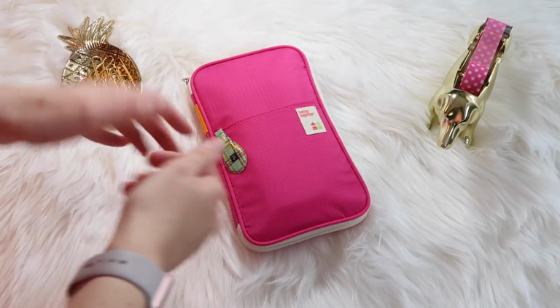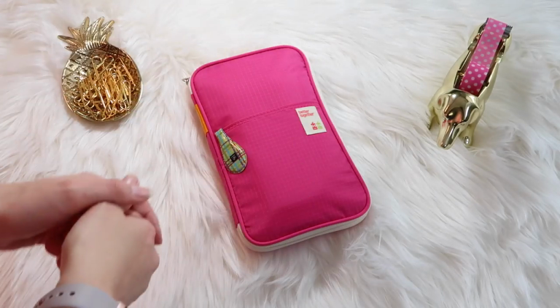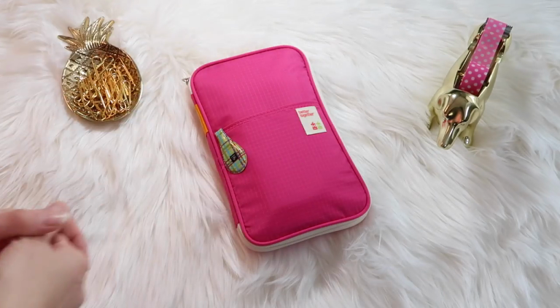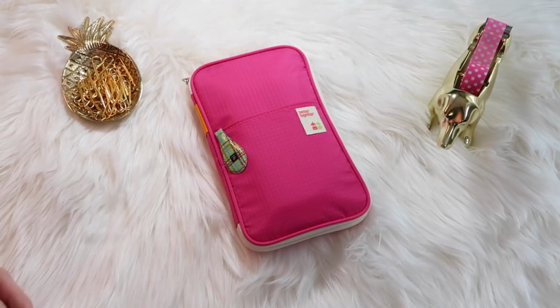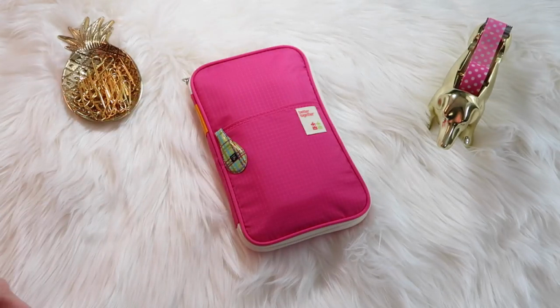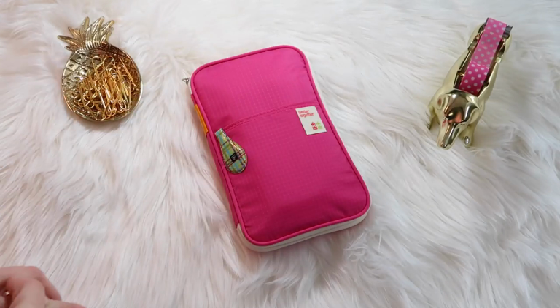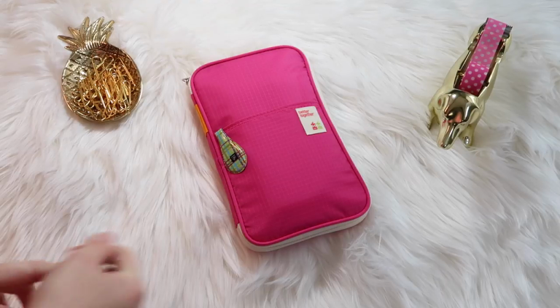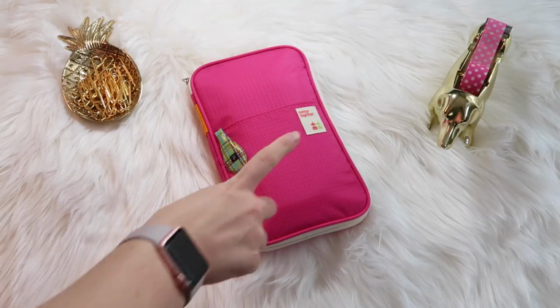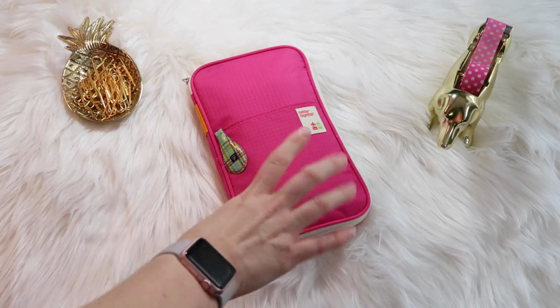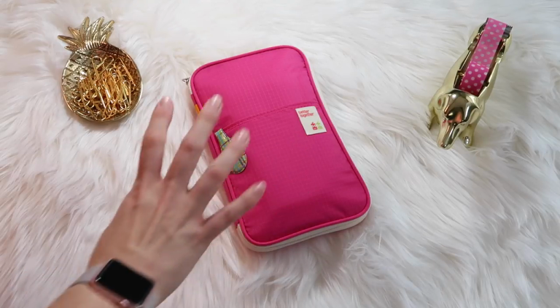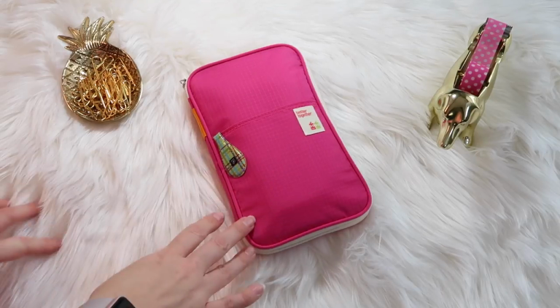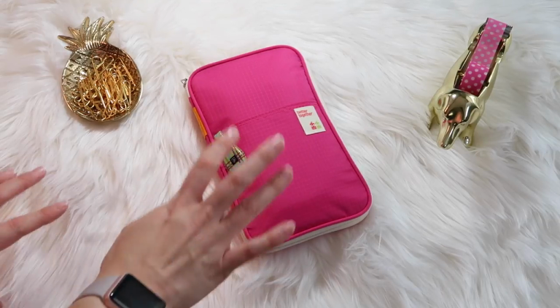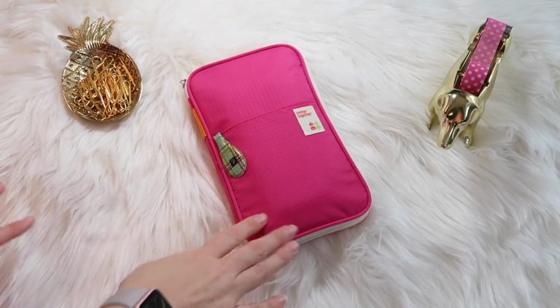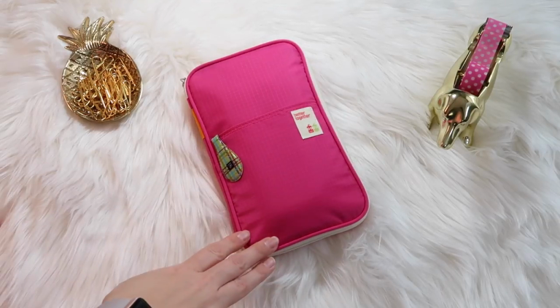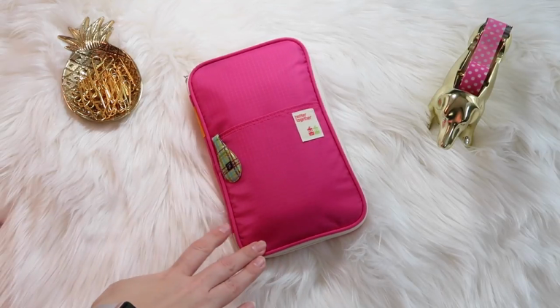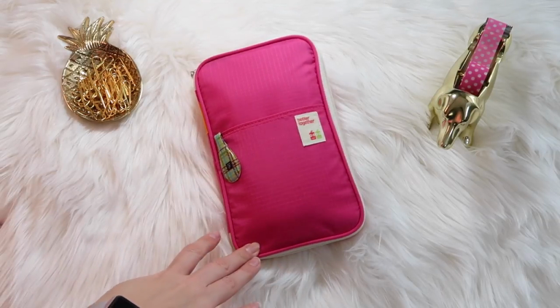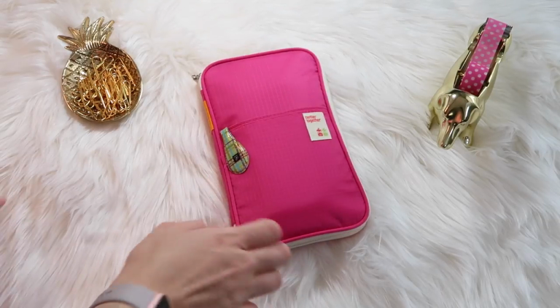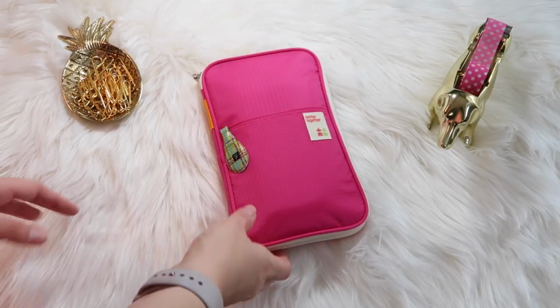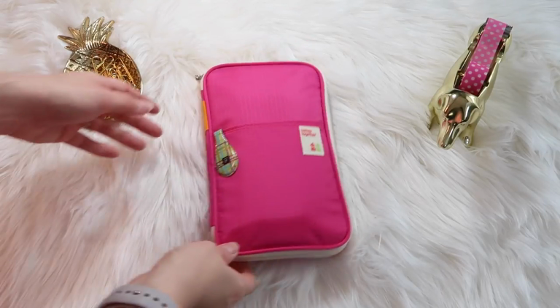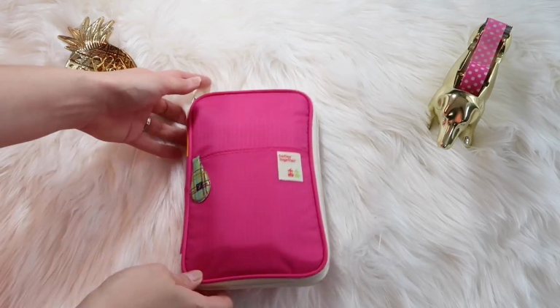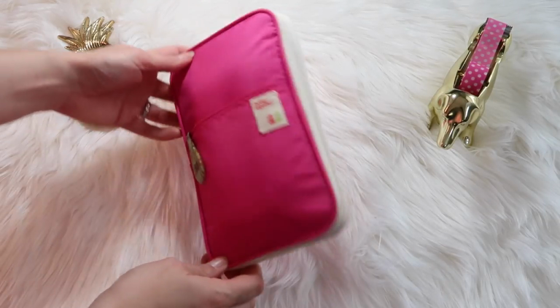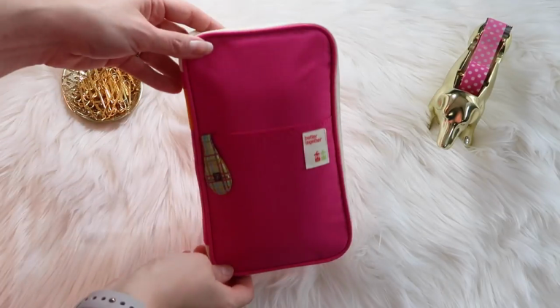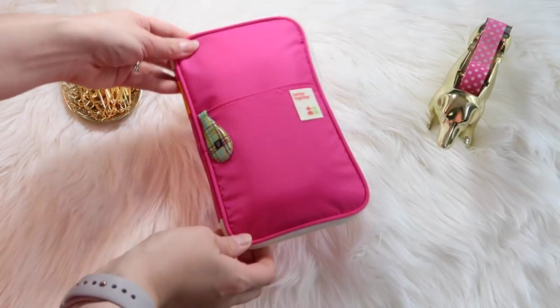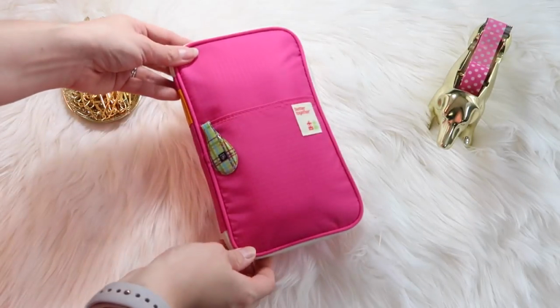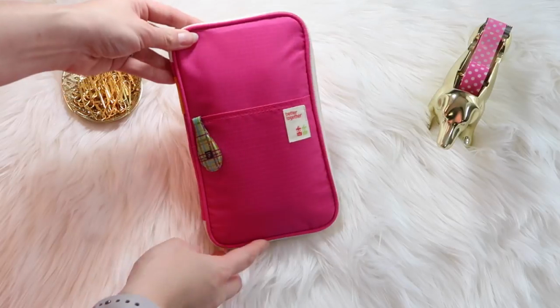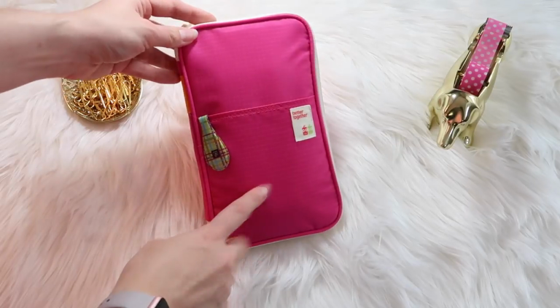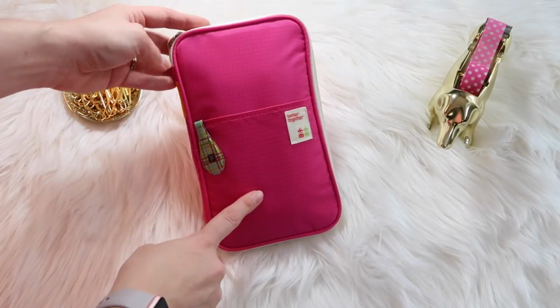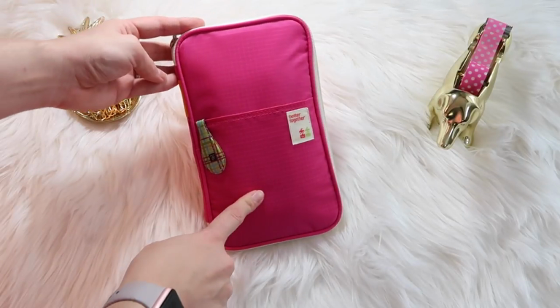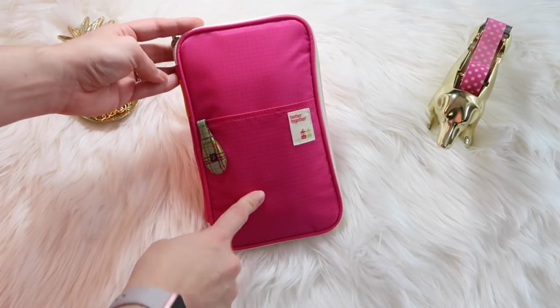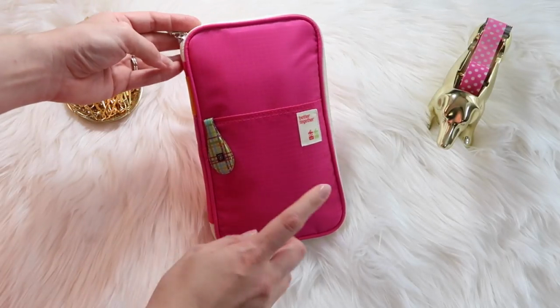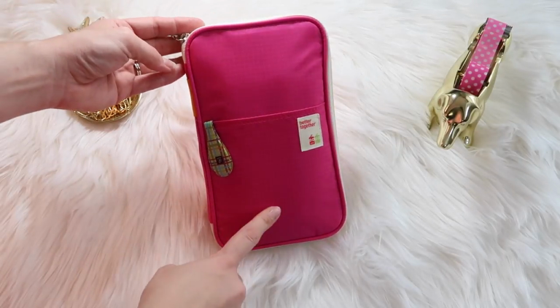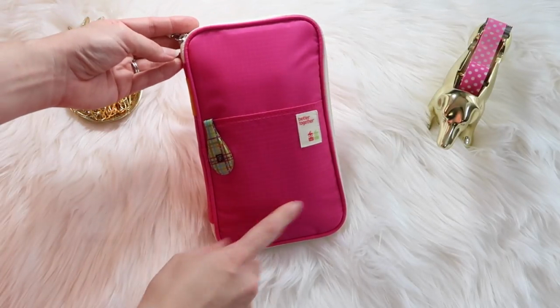Hey guys, welcome back to my channel. Today's video is going to be an updated 'what's in my pencil case.' I haven't done one of these in quite a few years, so I thought I would do an updated version.